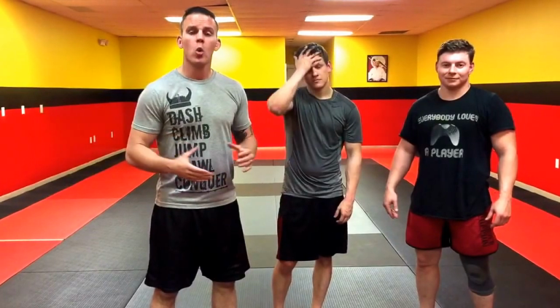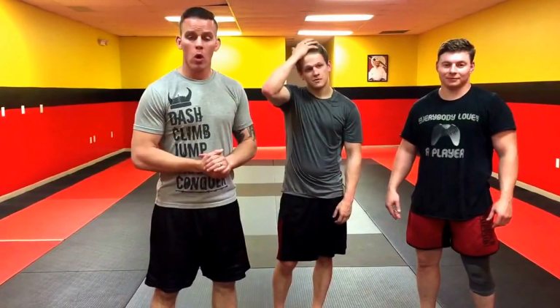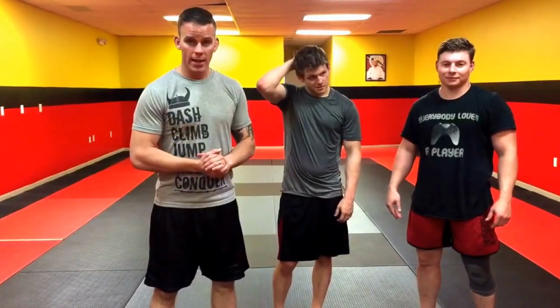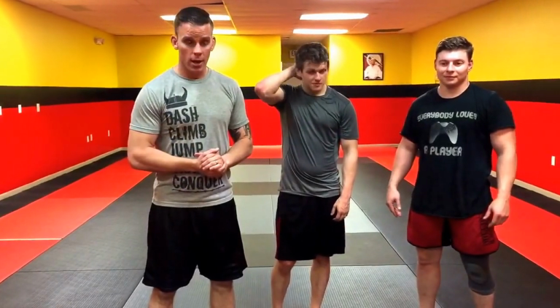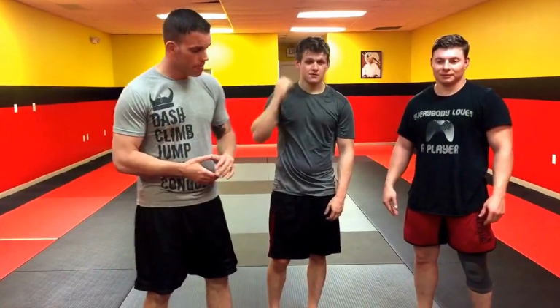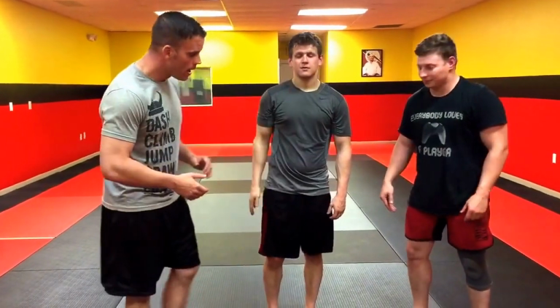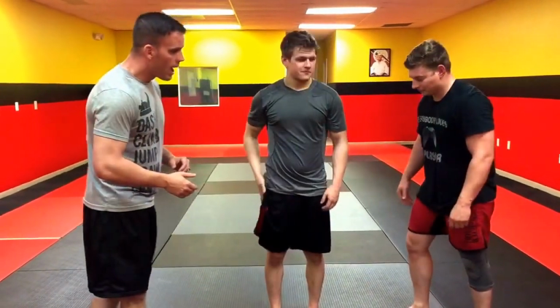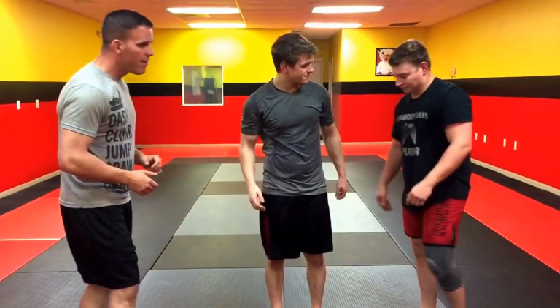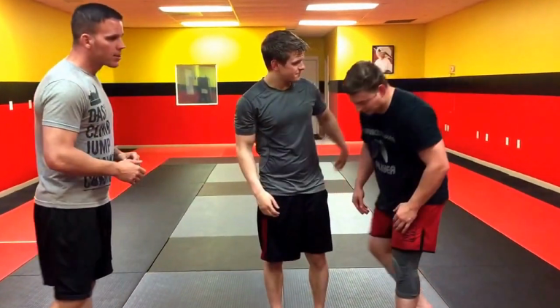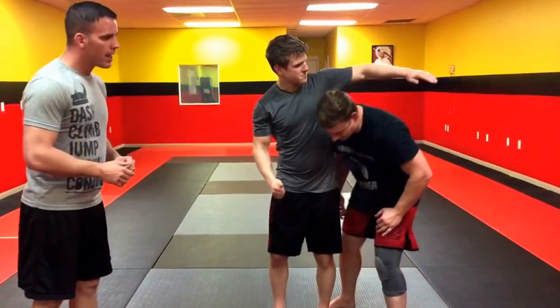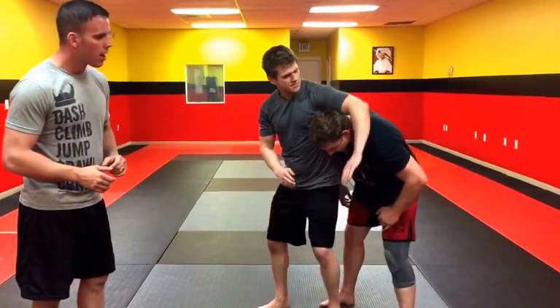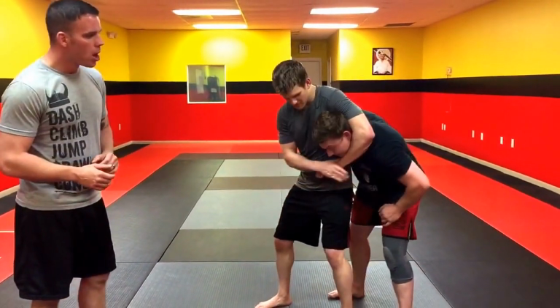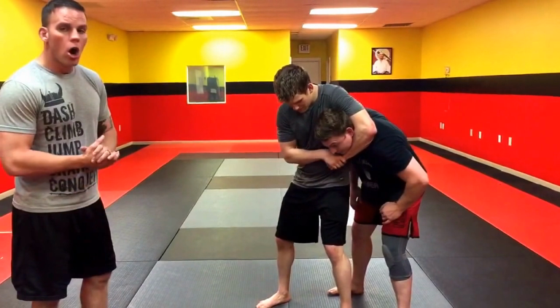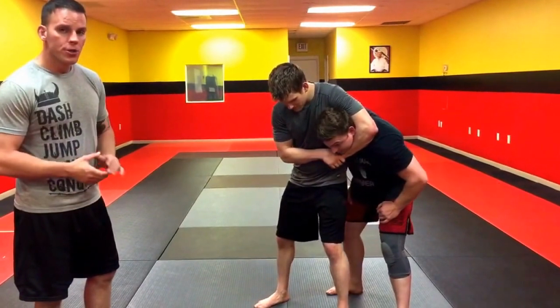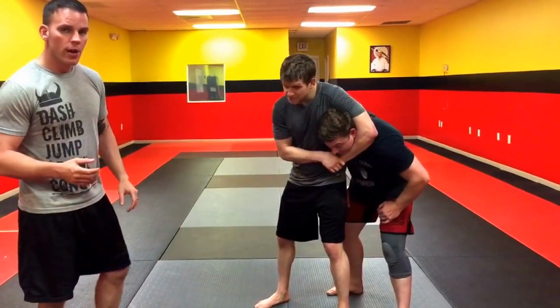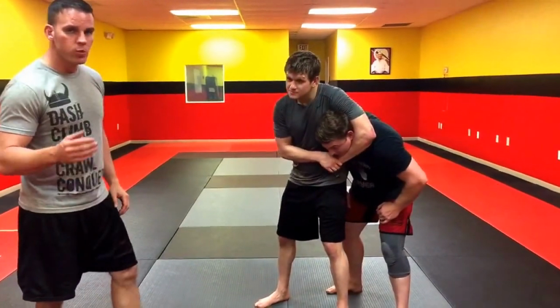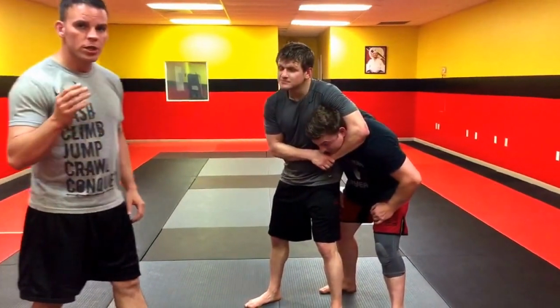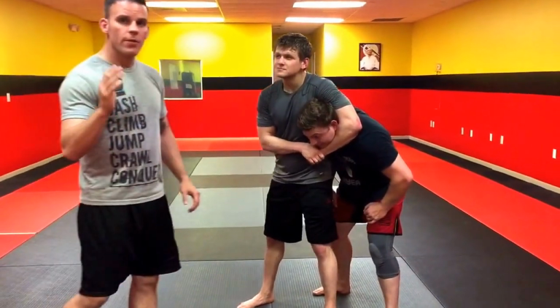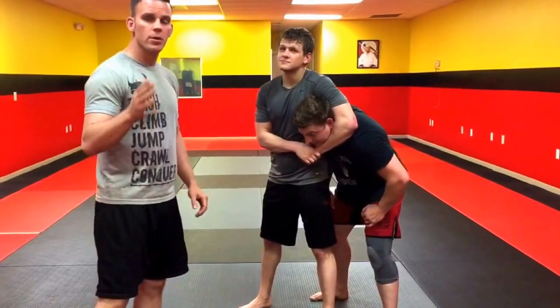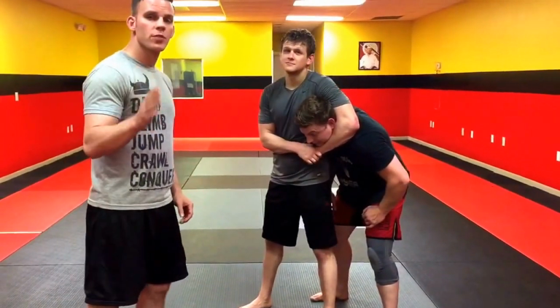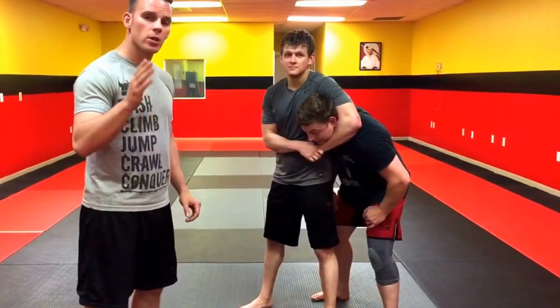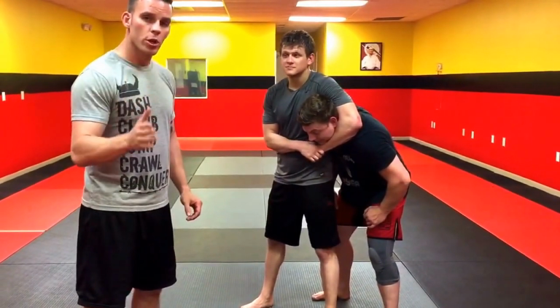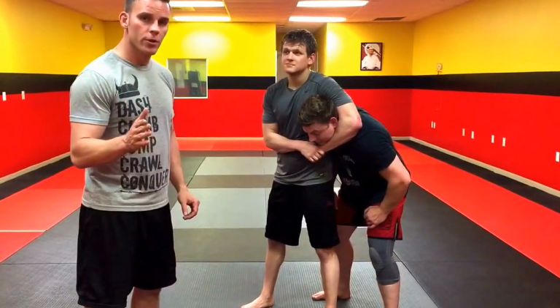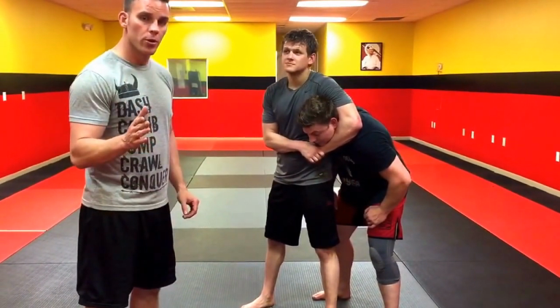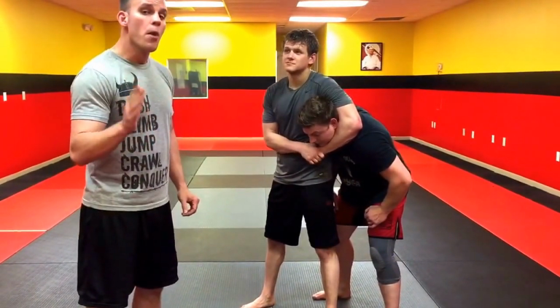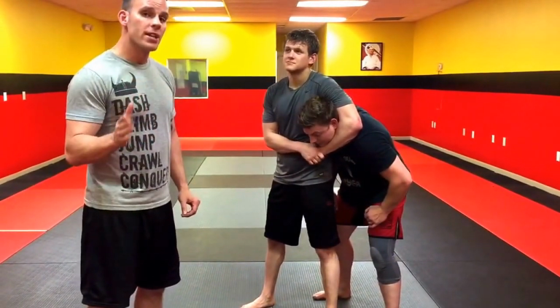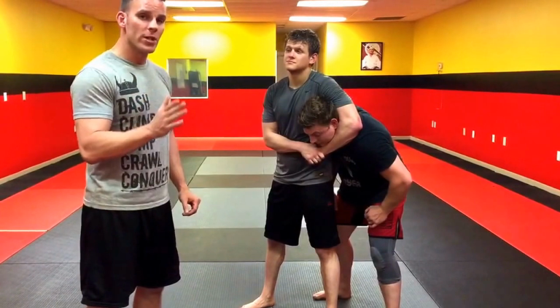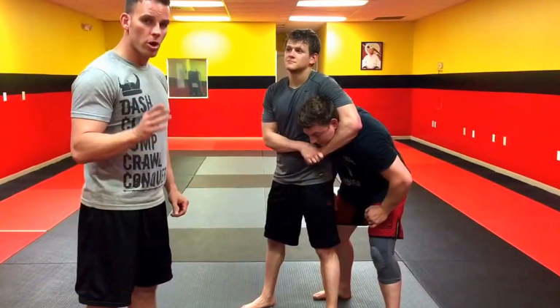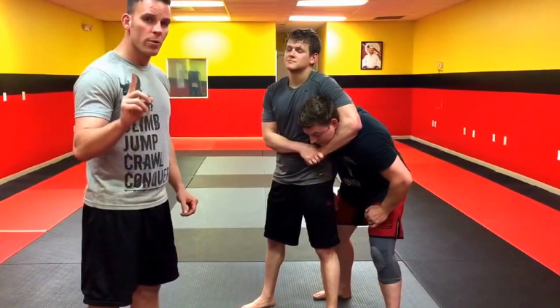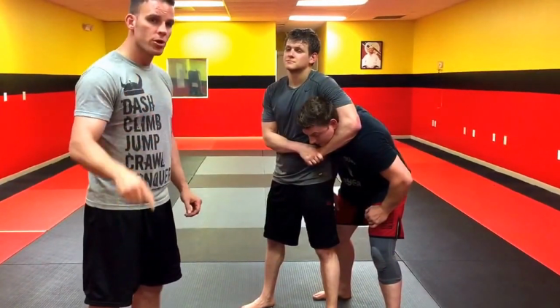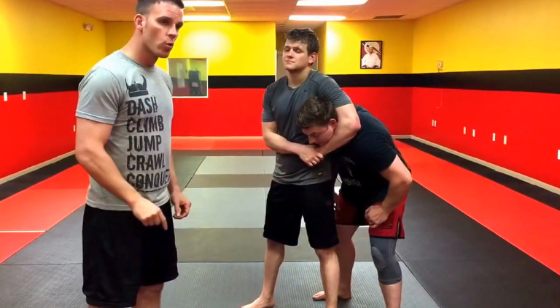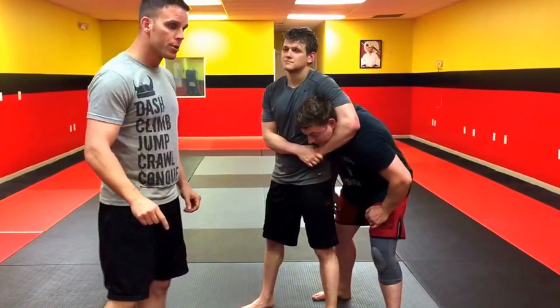We're going to go over the headlock. As Caveman gets Chris in the headlock, our first scenario — this works good for females, works good for males, works good for children, but it doesn't always work. That's going to be the first option we go to.